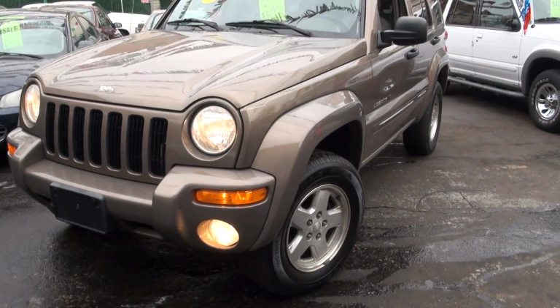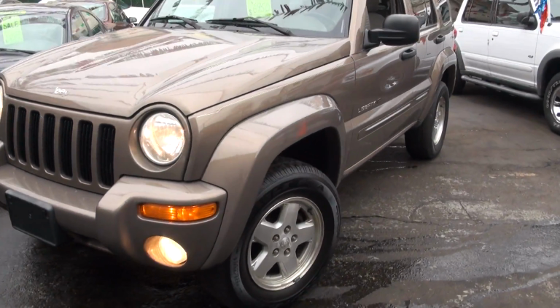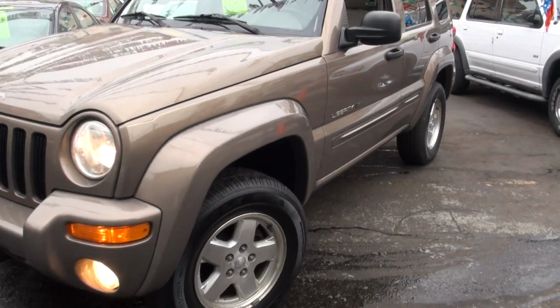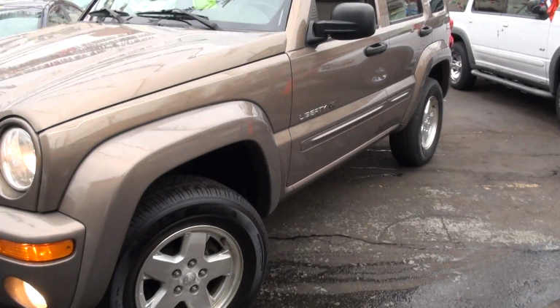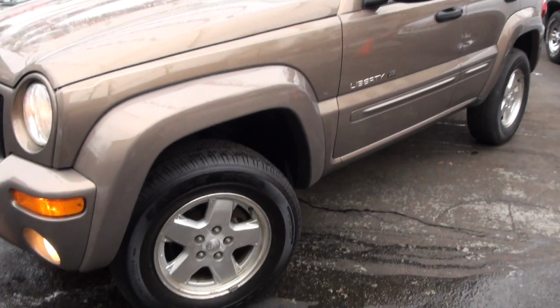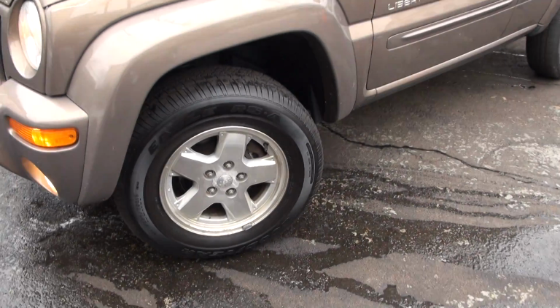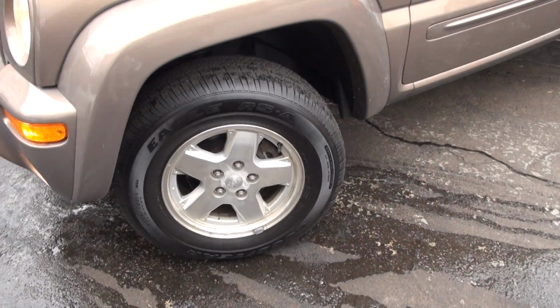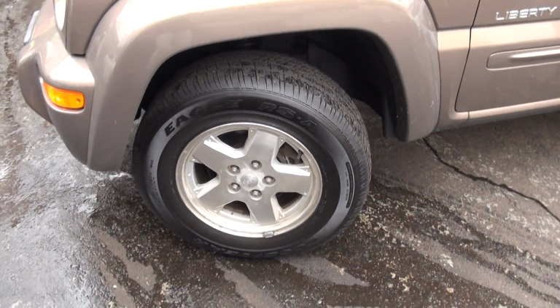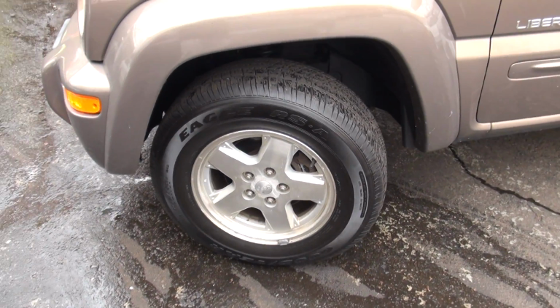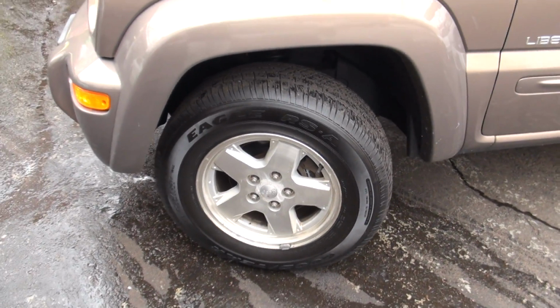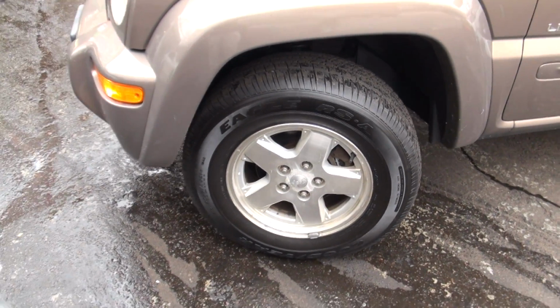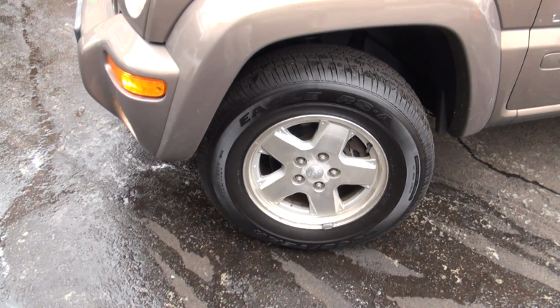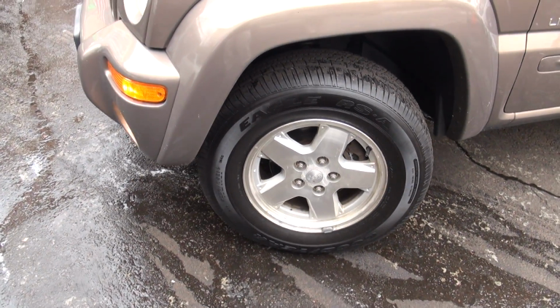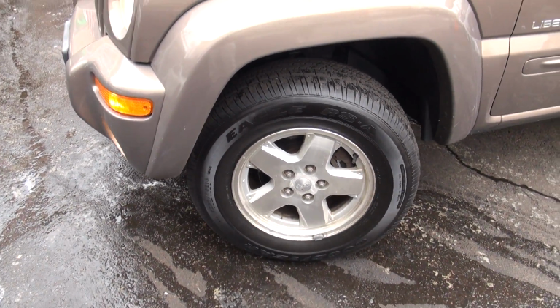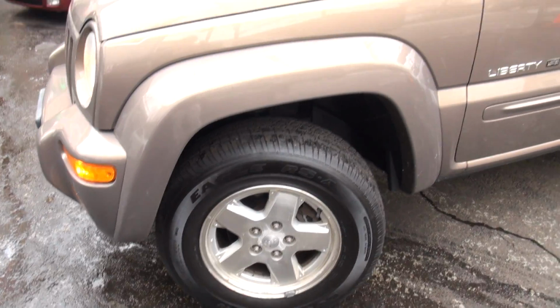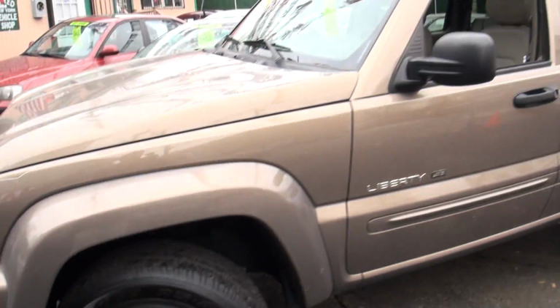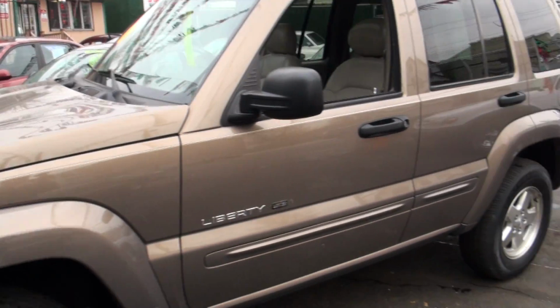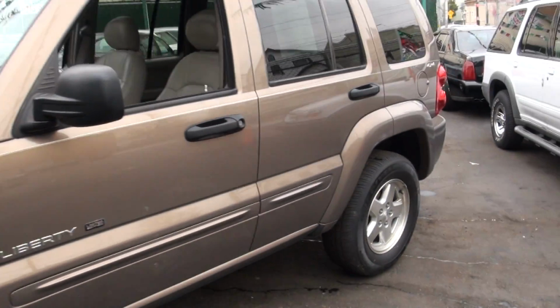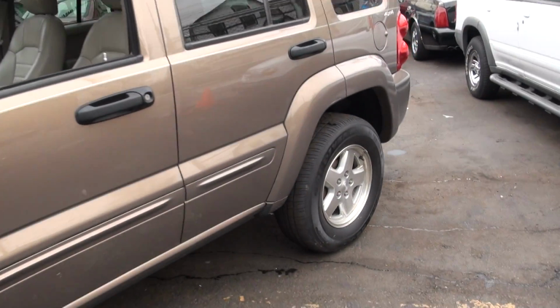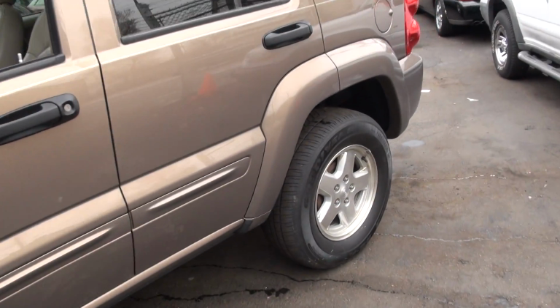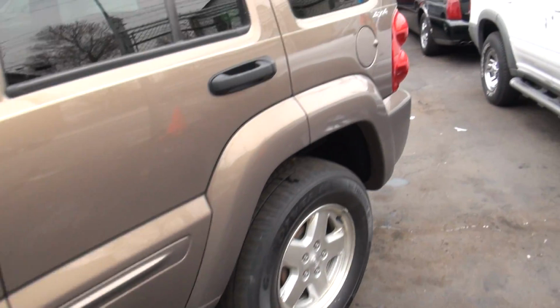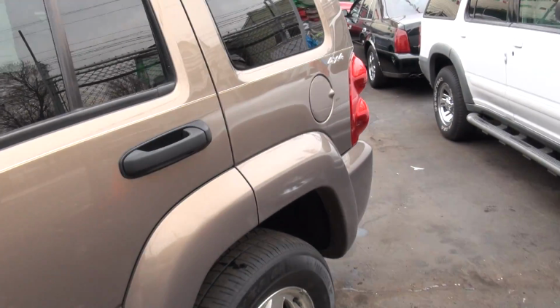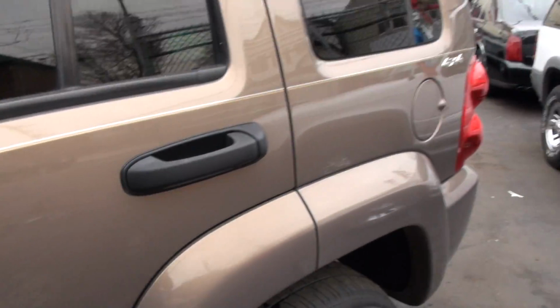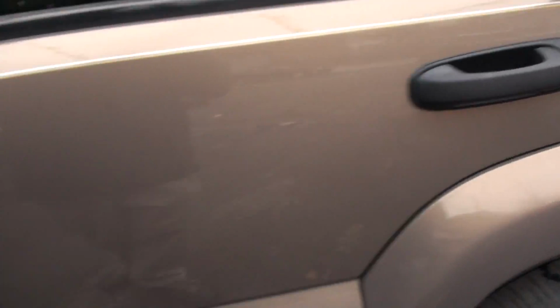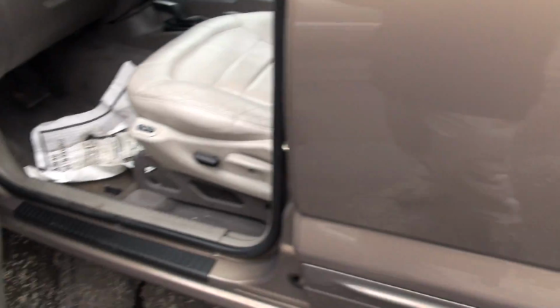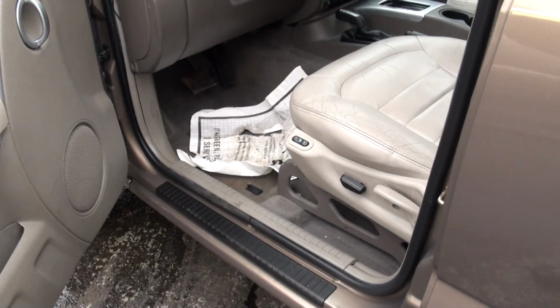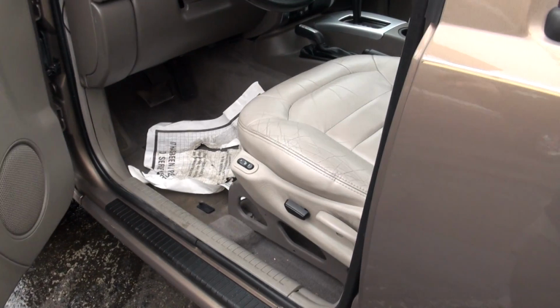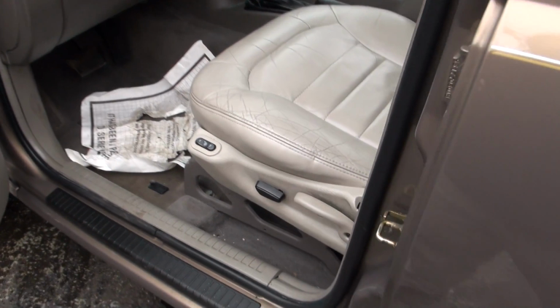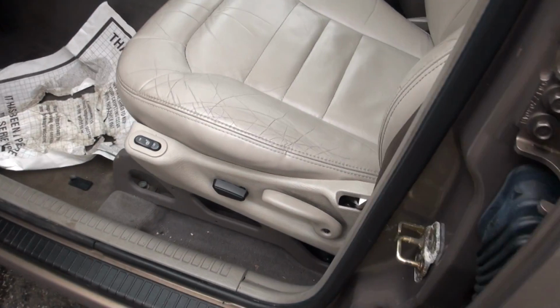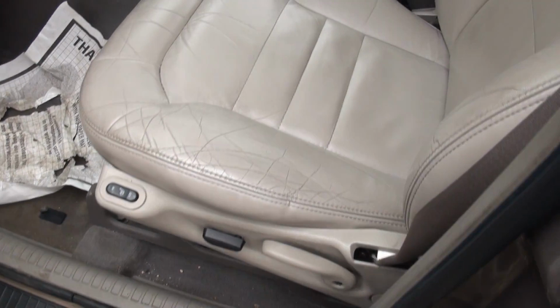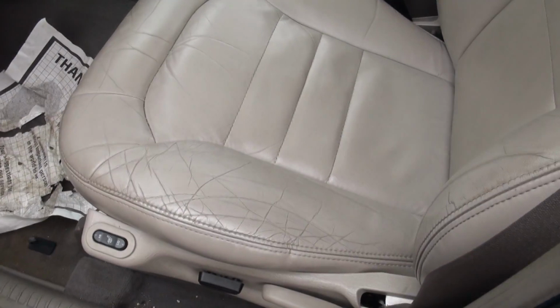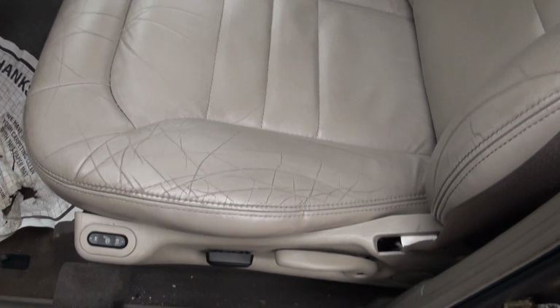This one is really loaded up — it's a limited edition. It has Goodyear Eagle RSAs all the way around, 255/70/16s. It's 4x4, of course, and it has the 3.7 liter V6 in it.